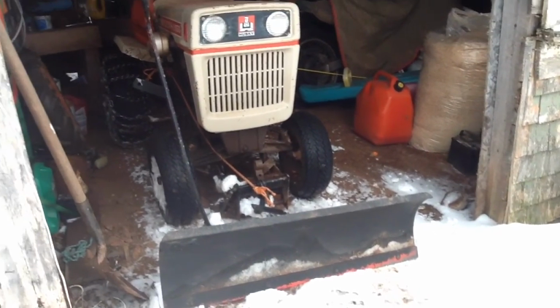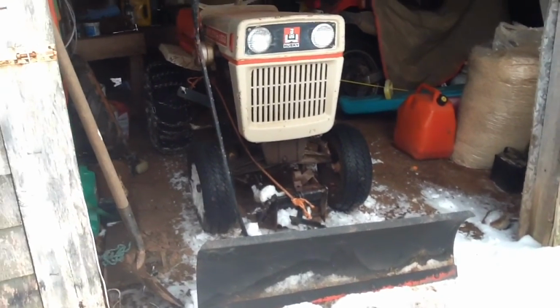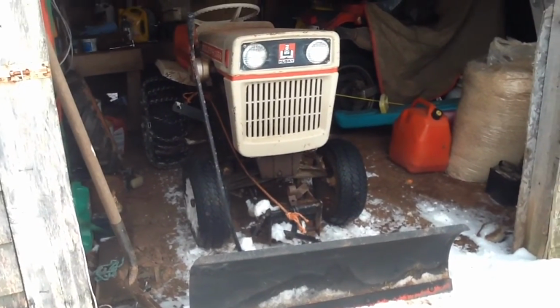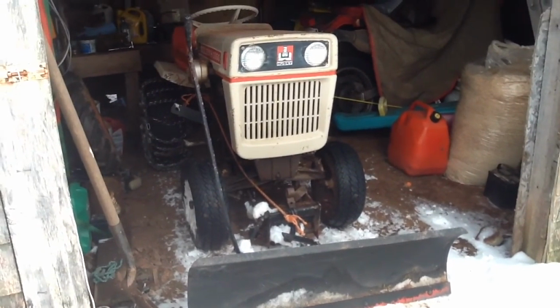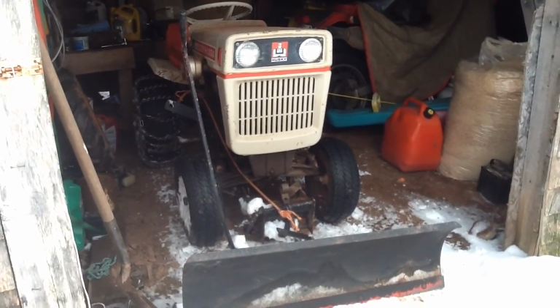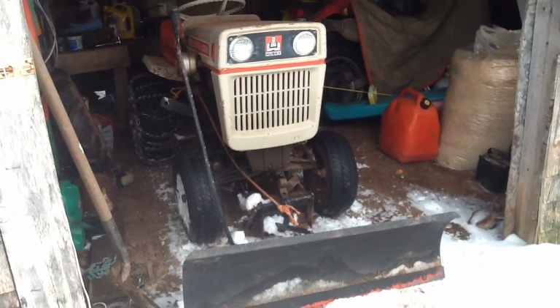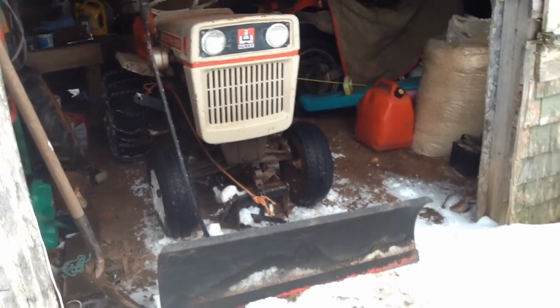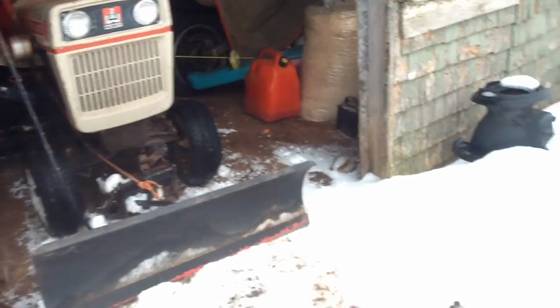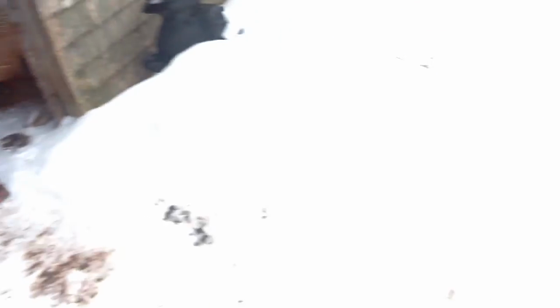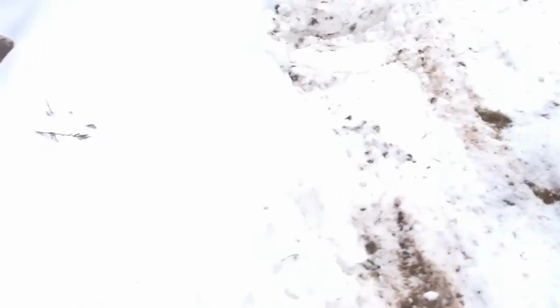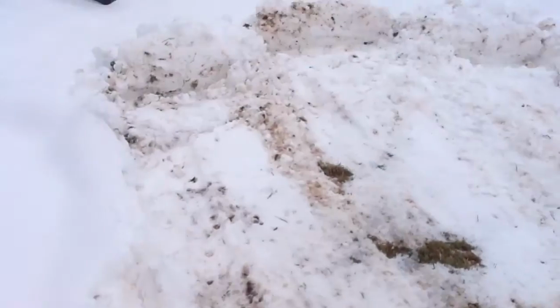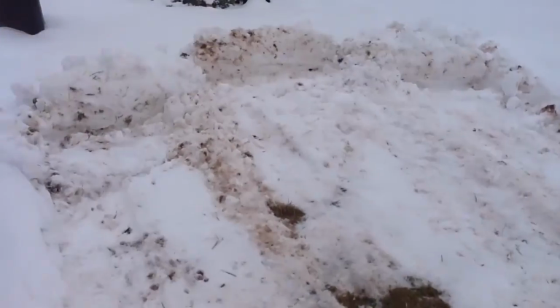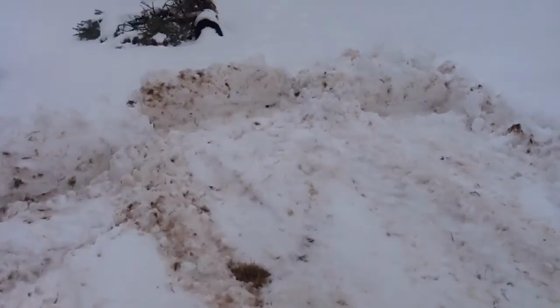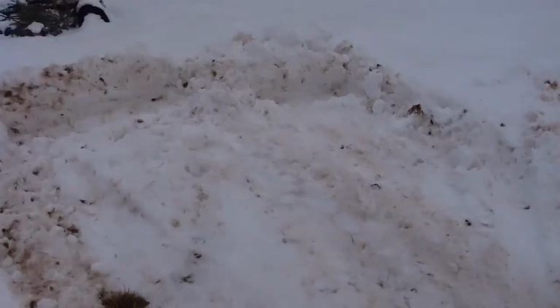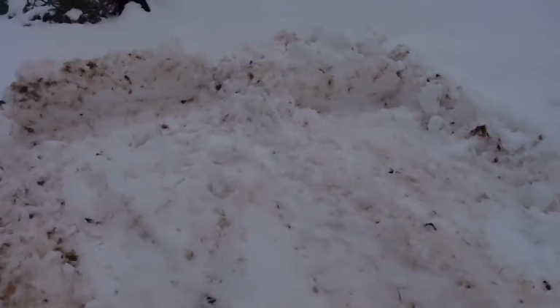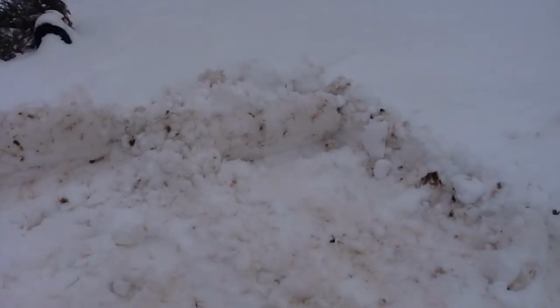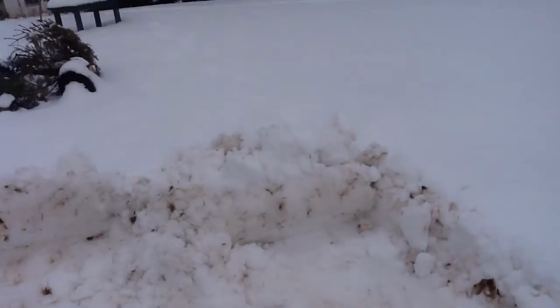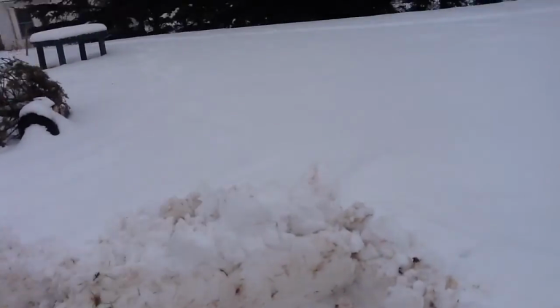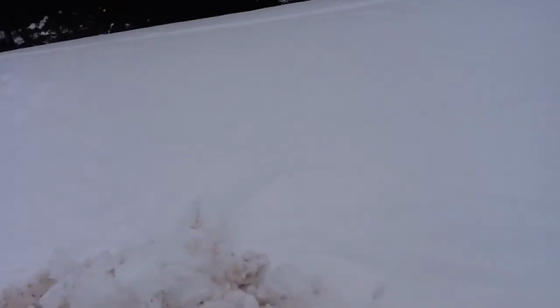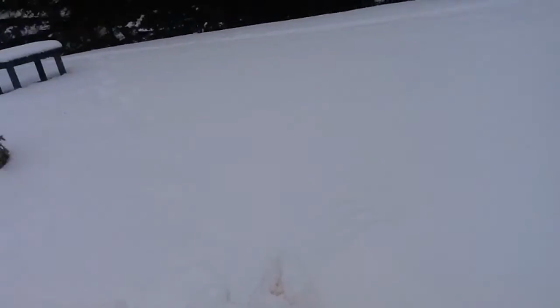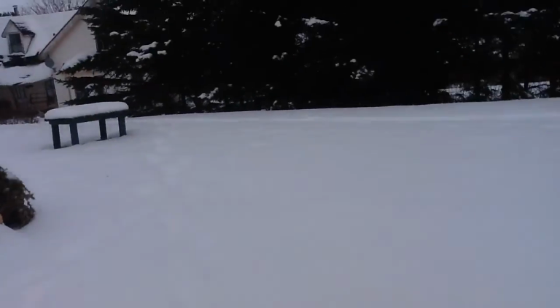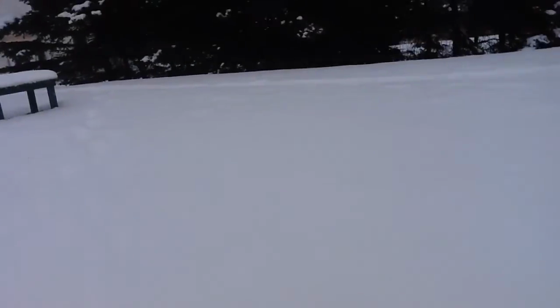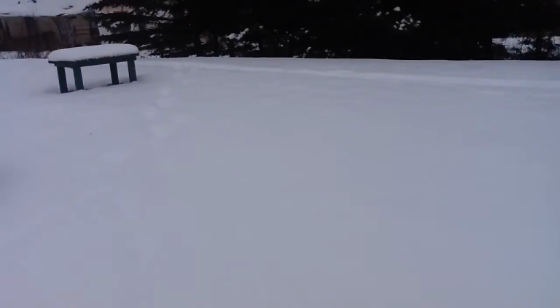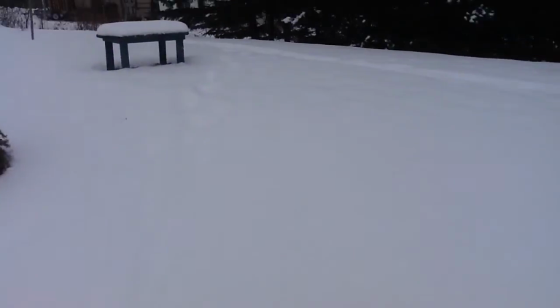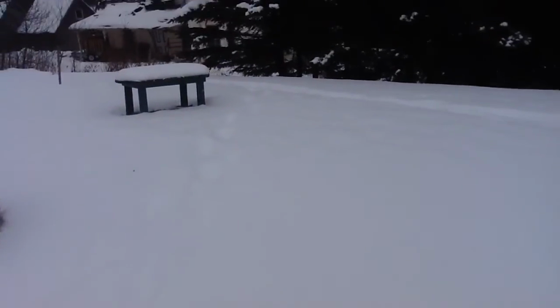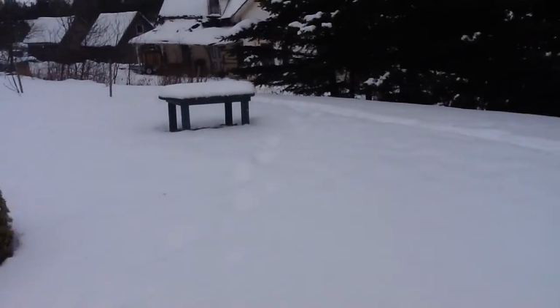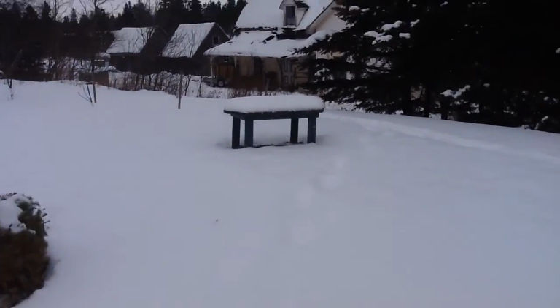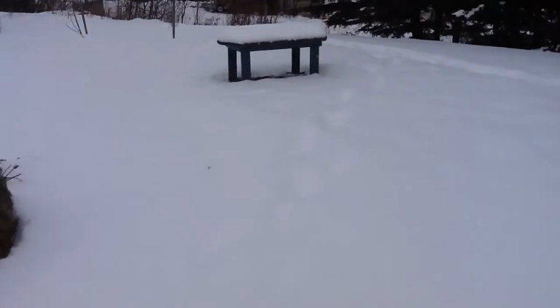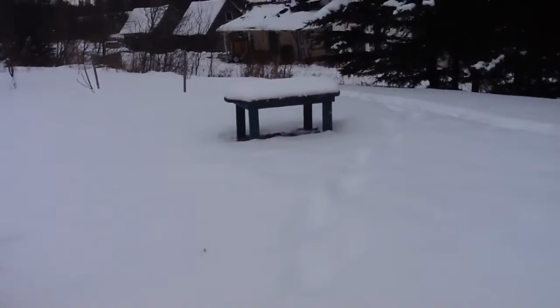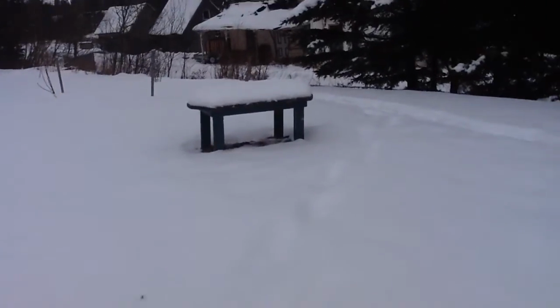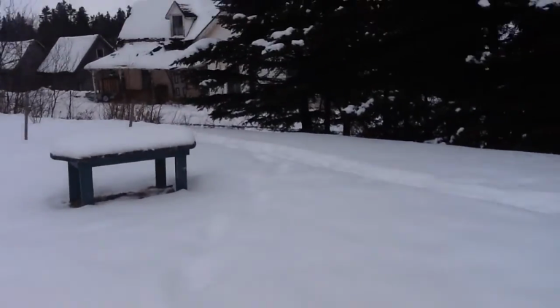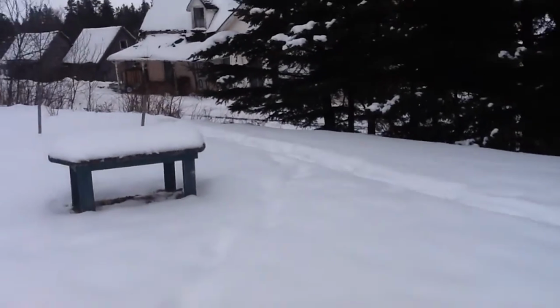It's working real good, that old snowblower. Let me go down and check the chickens and I'll show you my heated water bowl.